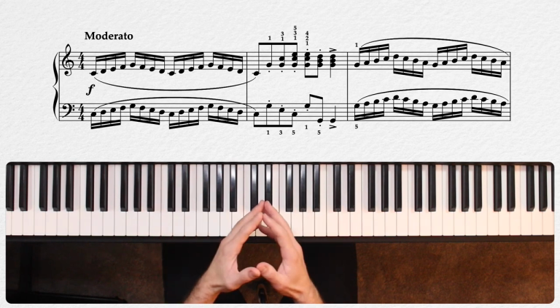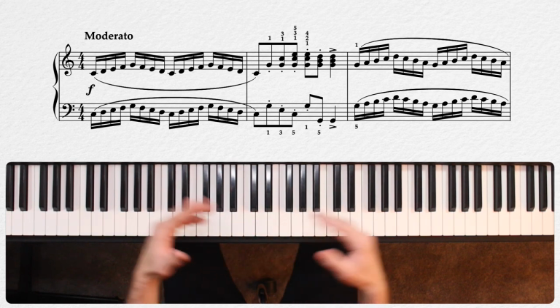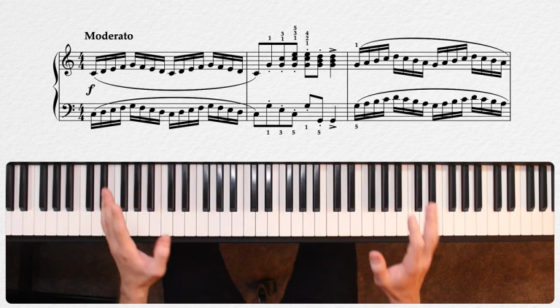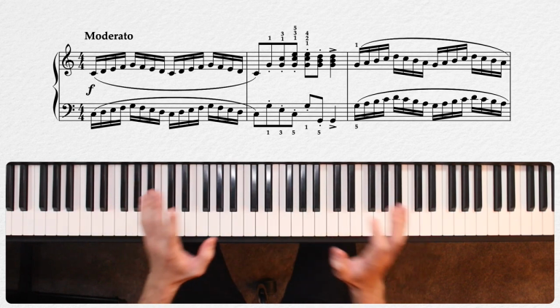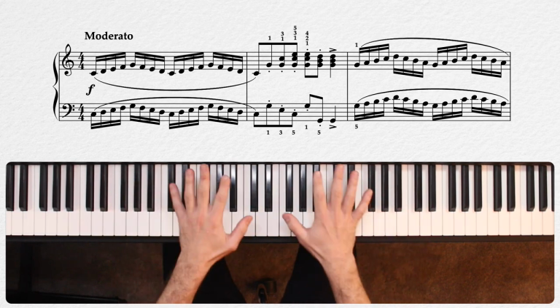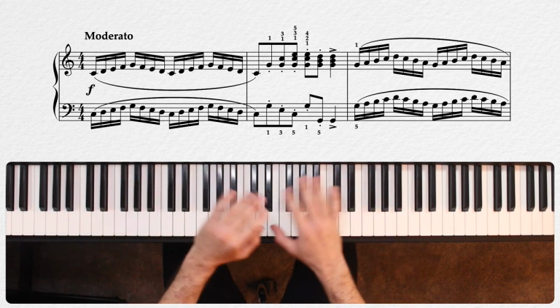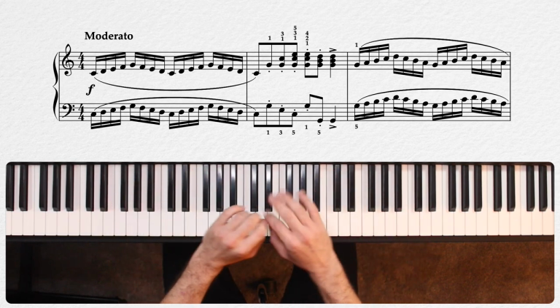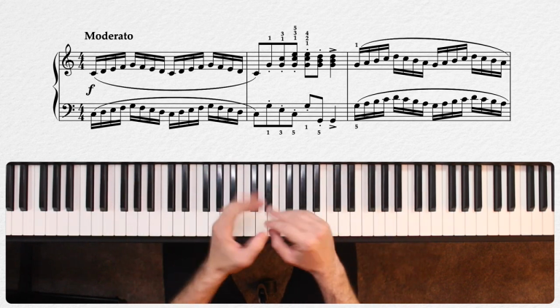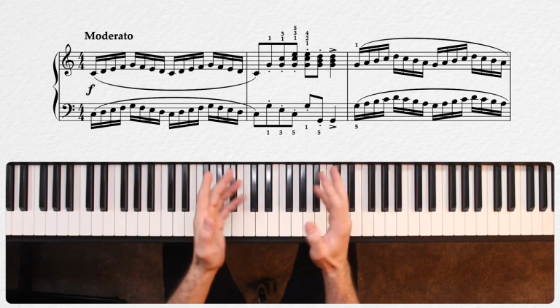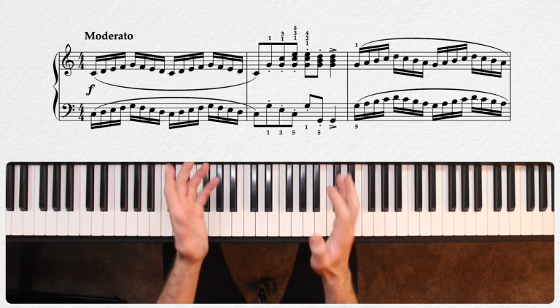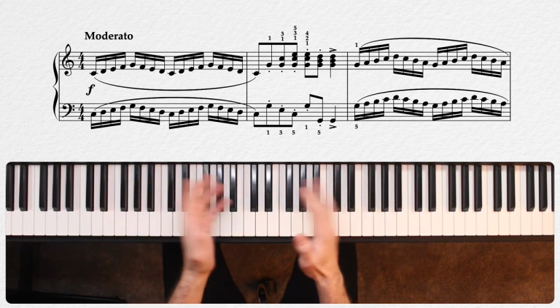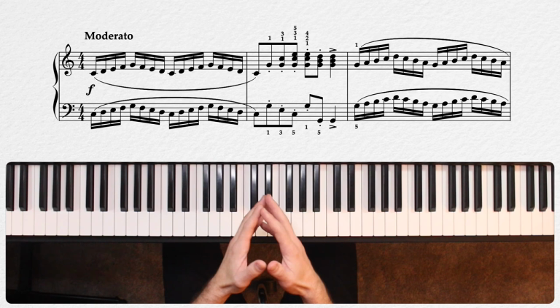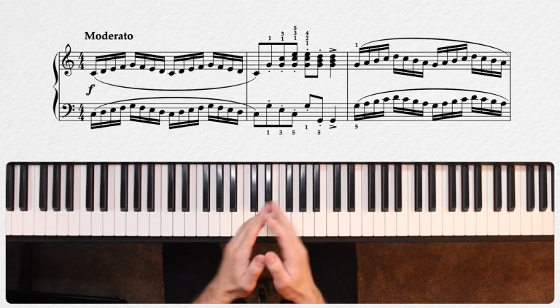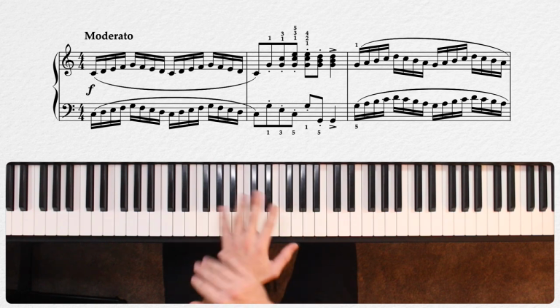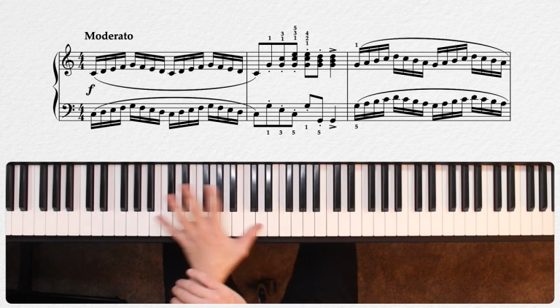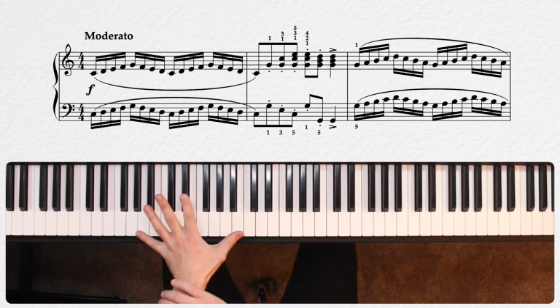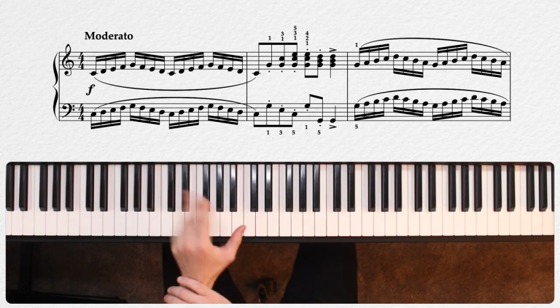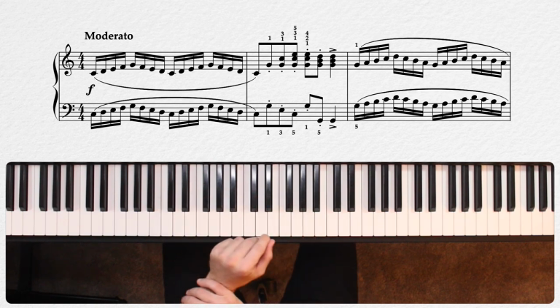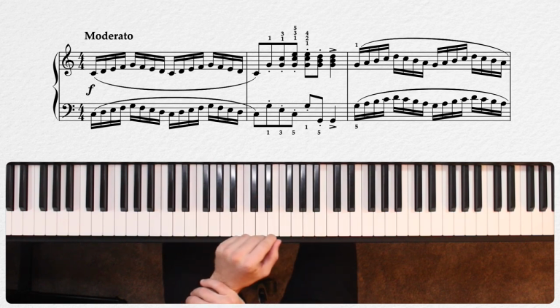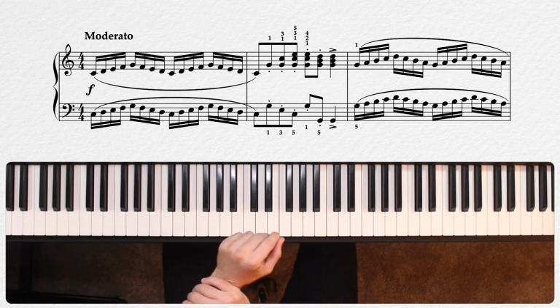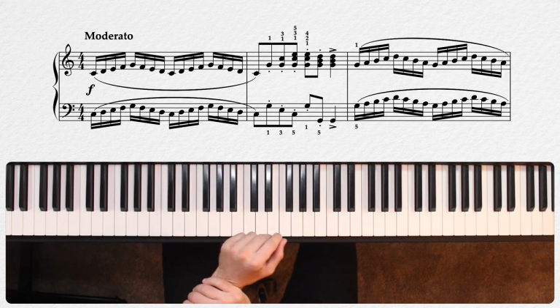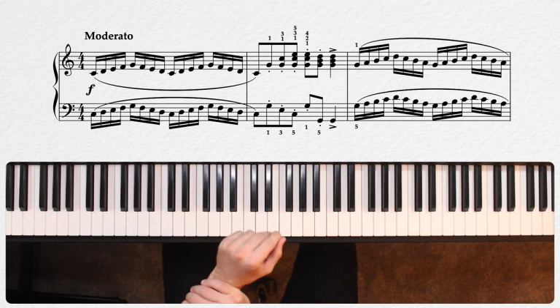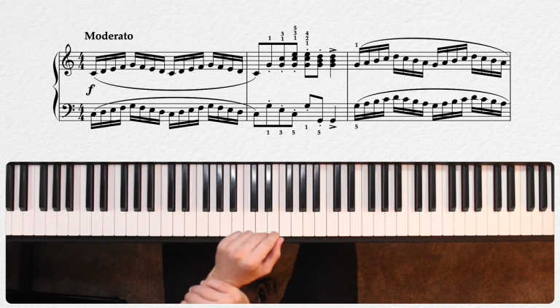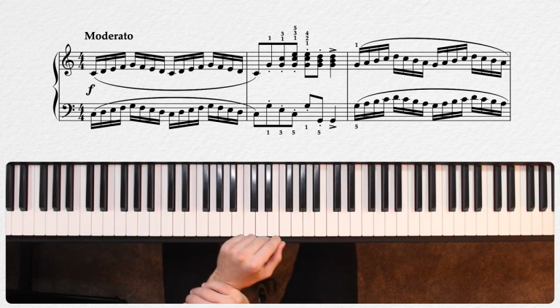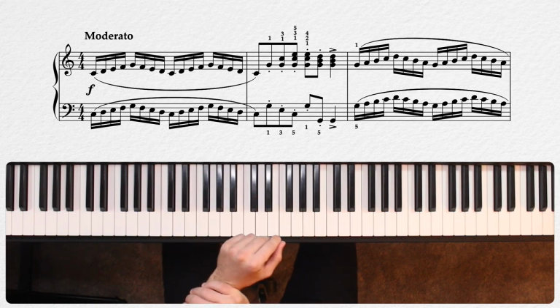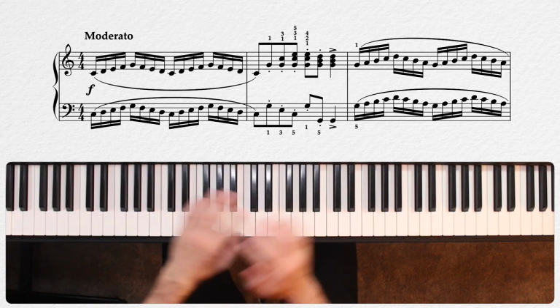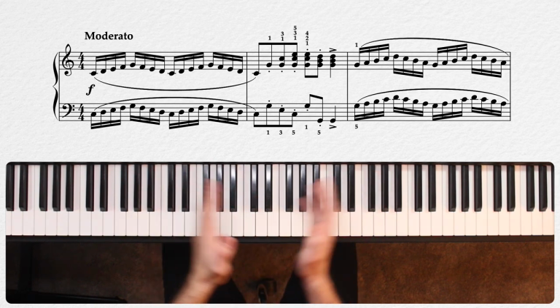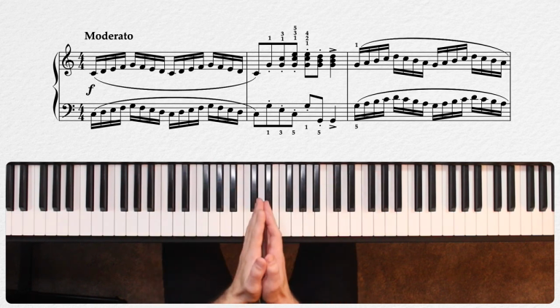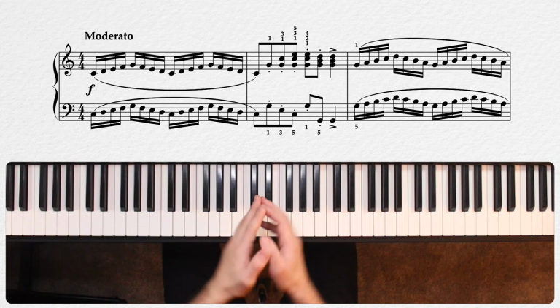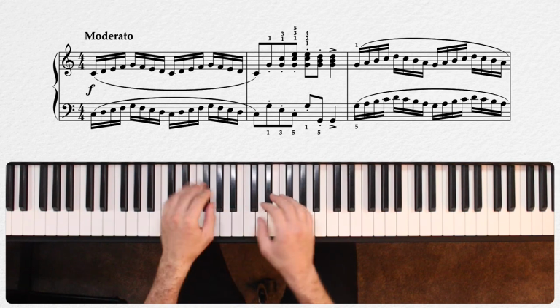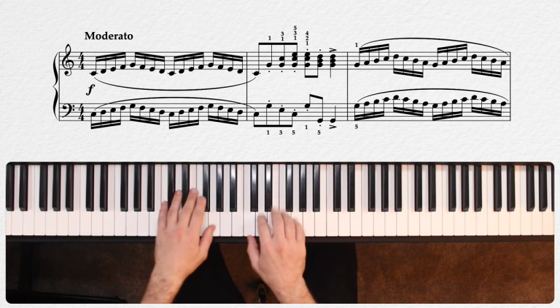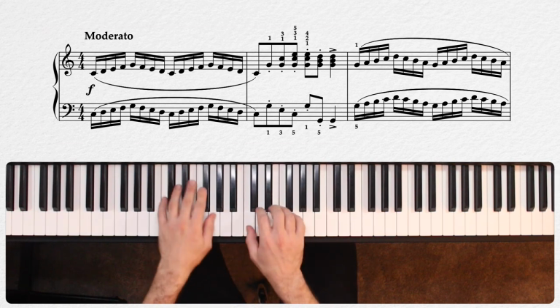Notice that the left hand here actually does not change position, but it does need to extend to play the octave at the end of measure two. So both hands together here, measures one and two.